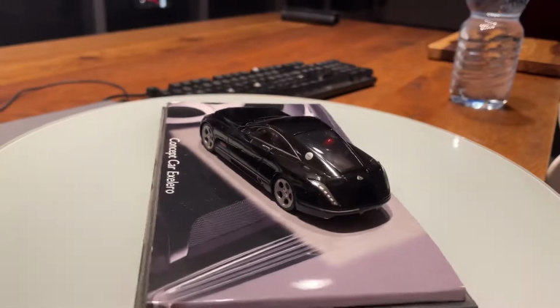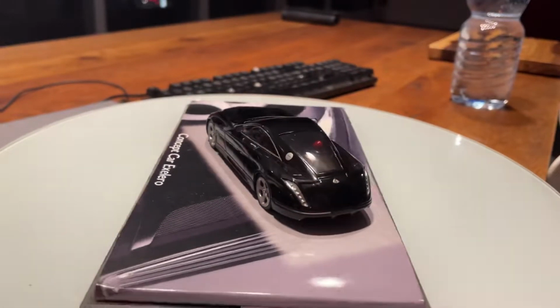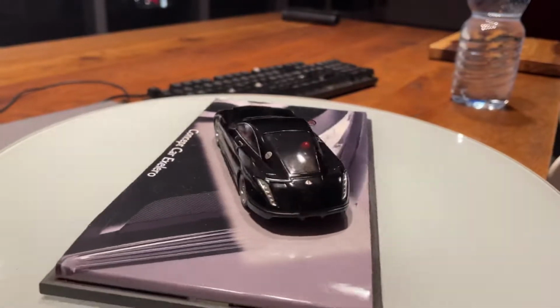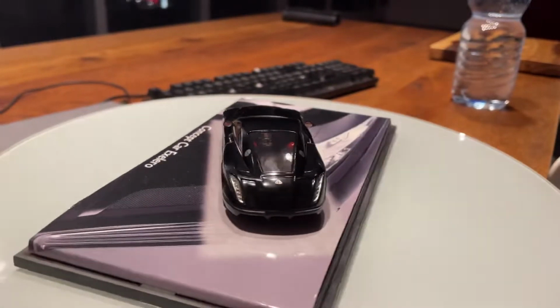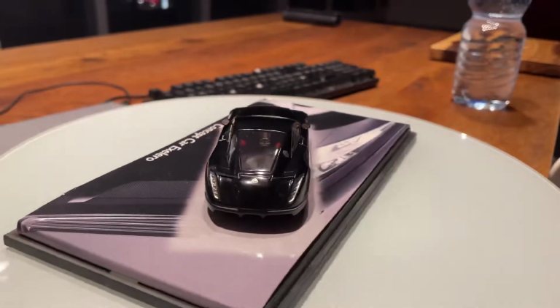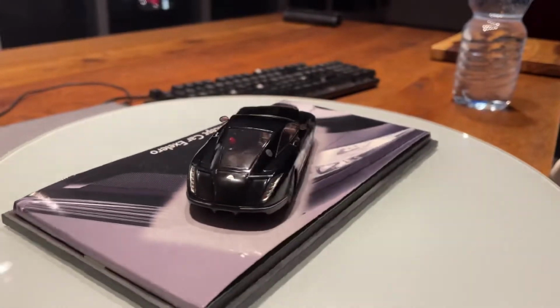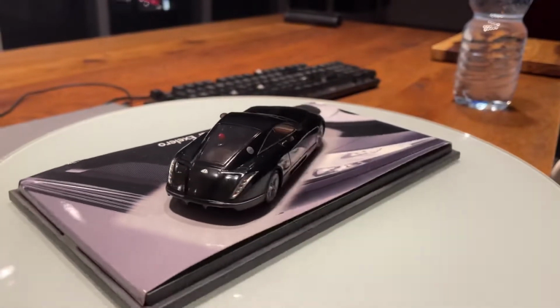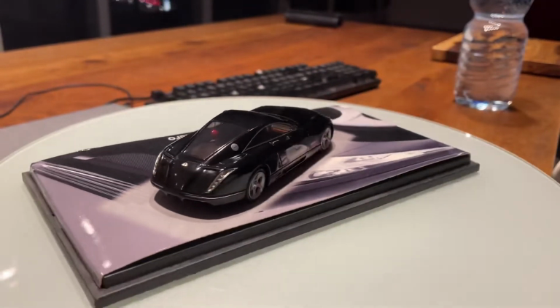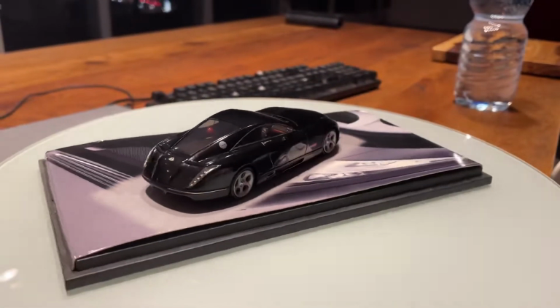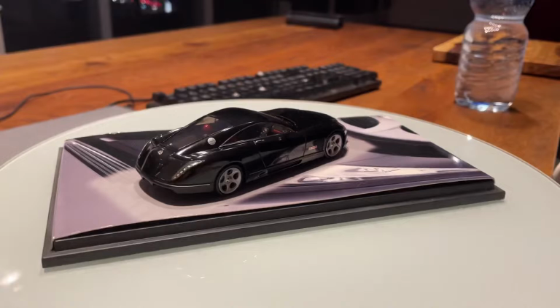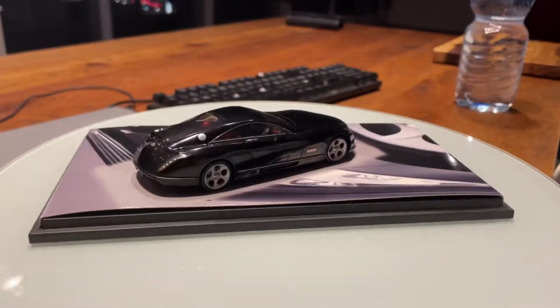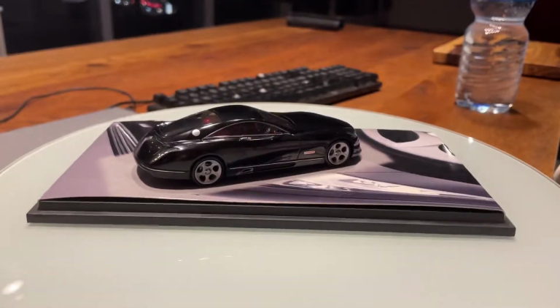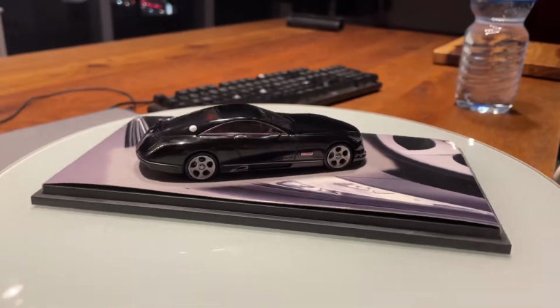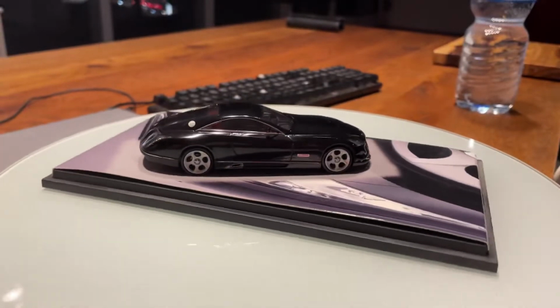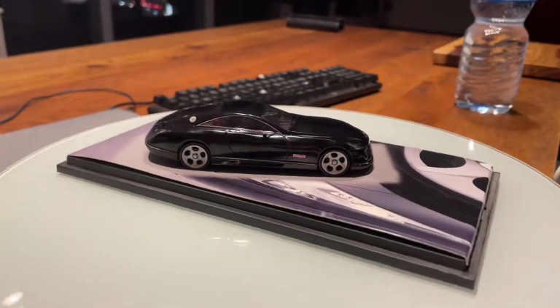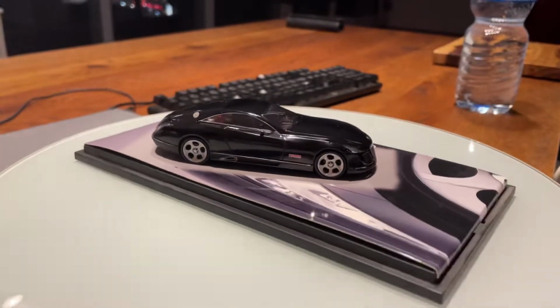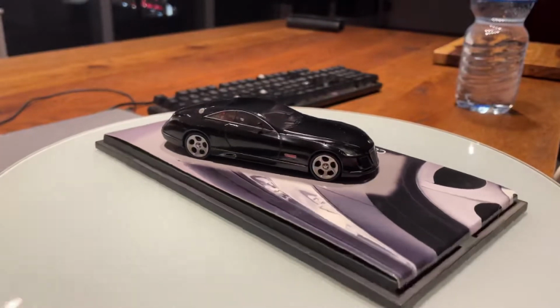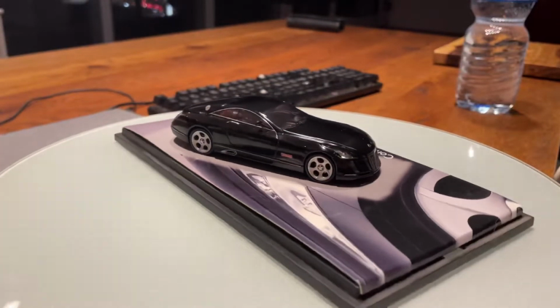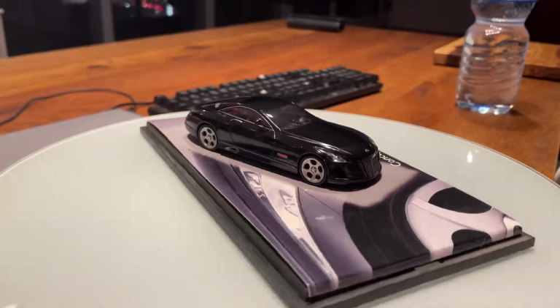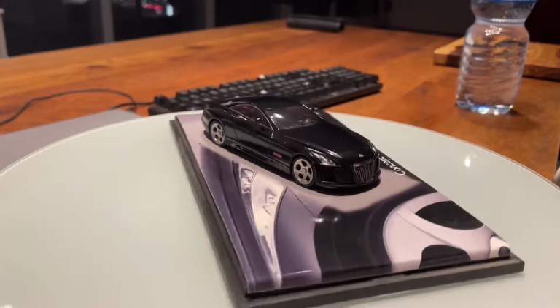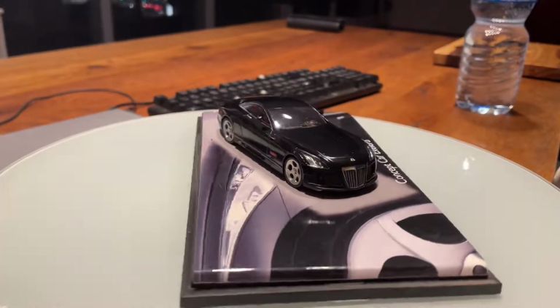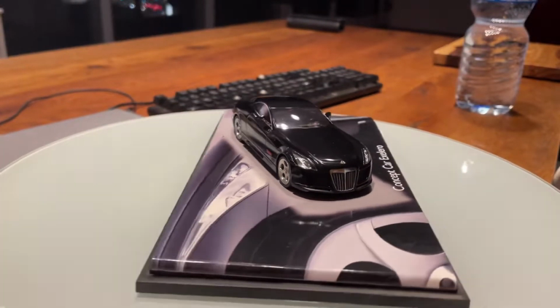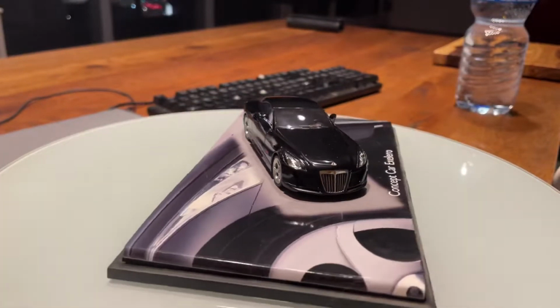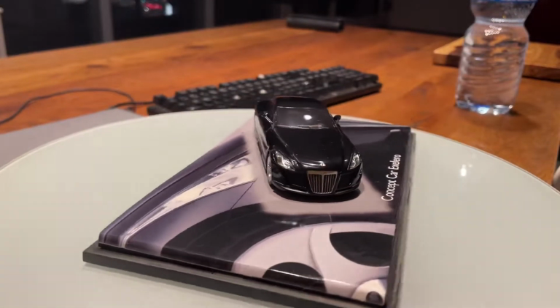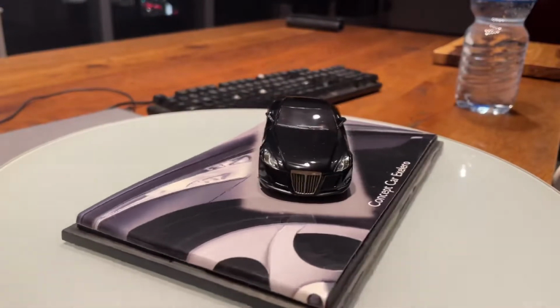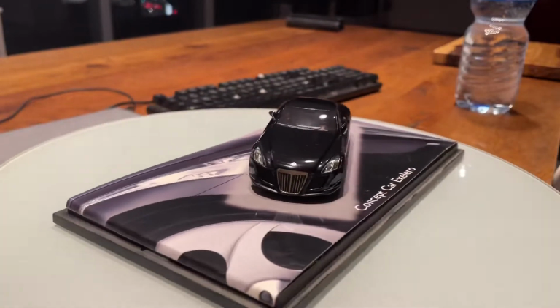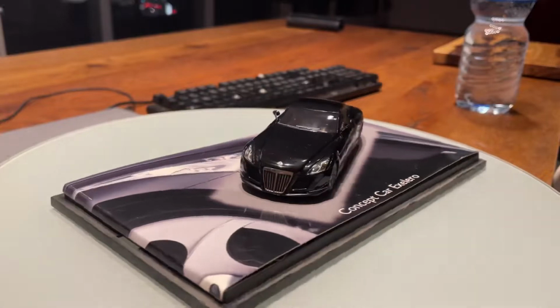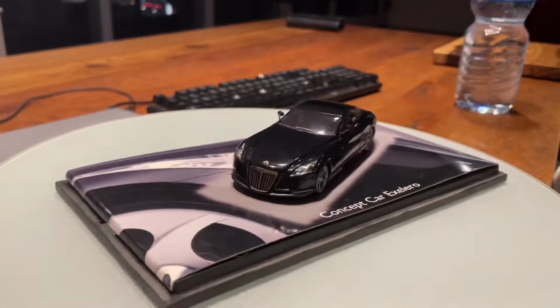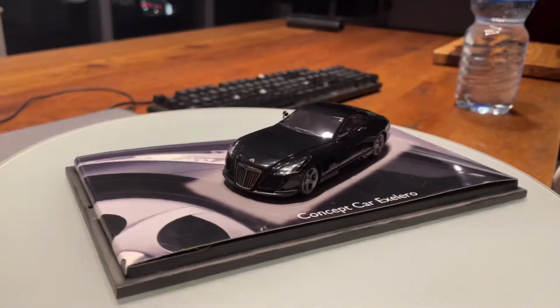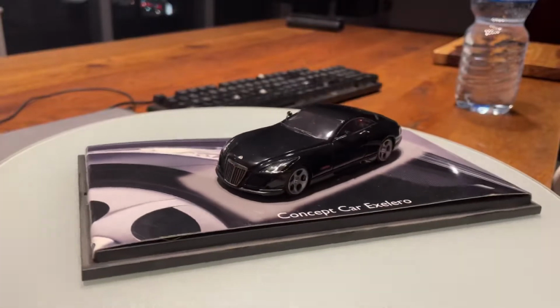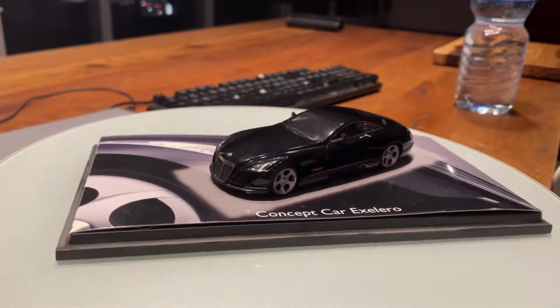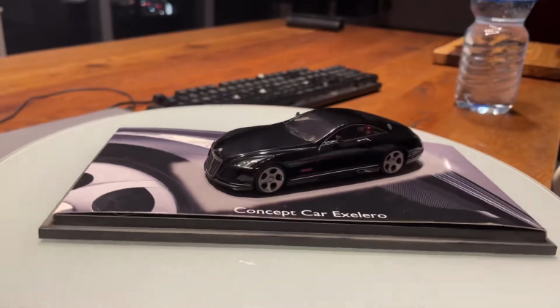Behind the driver and passenger there are two racing helmets in the colors of black and red — the same colors as the German tire company Fulda.